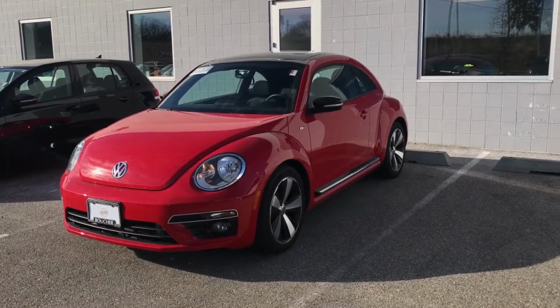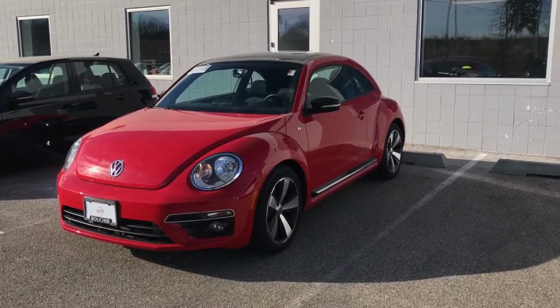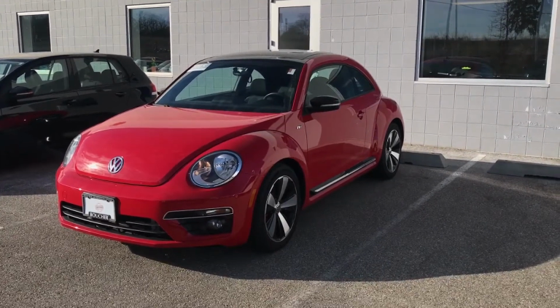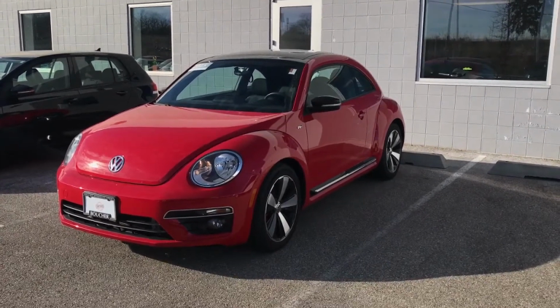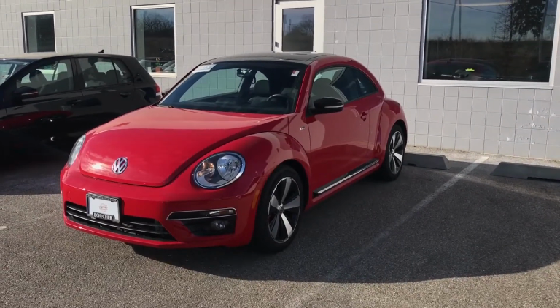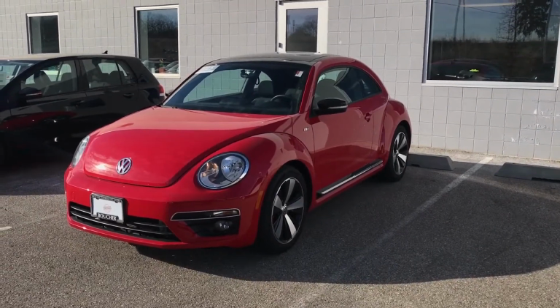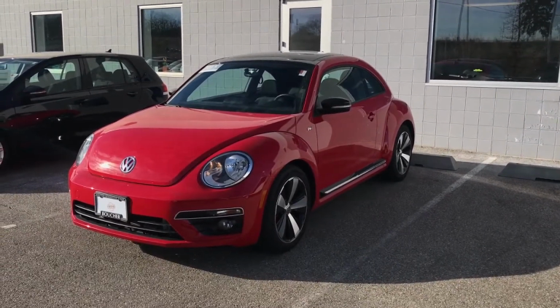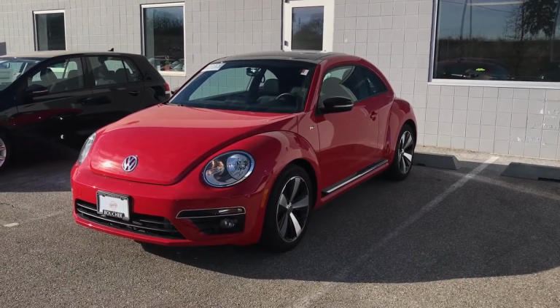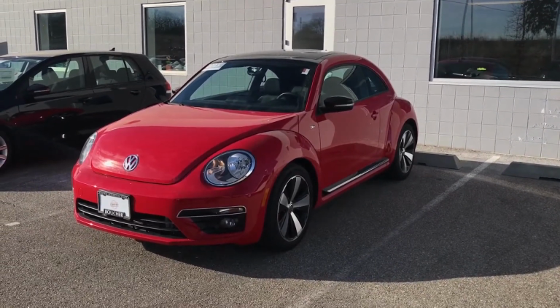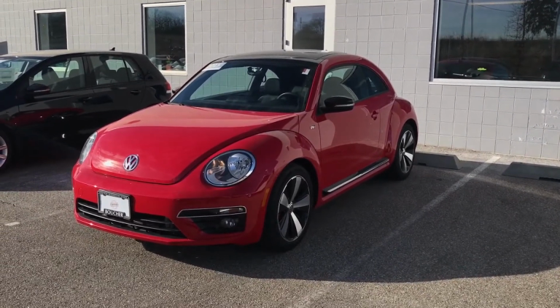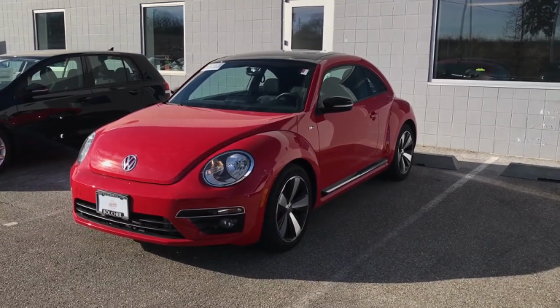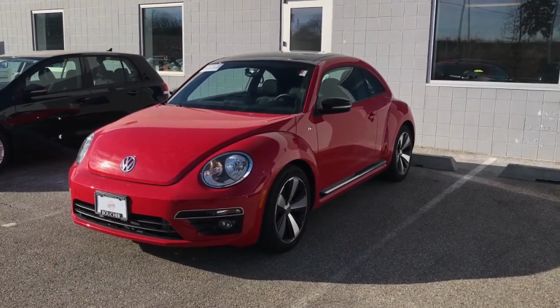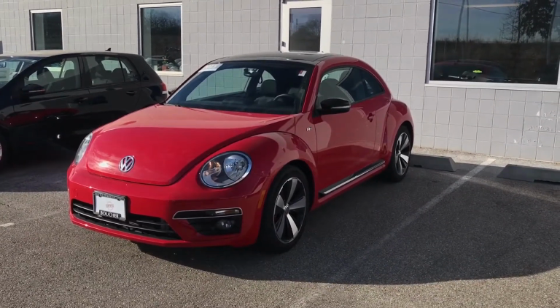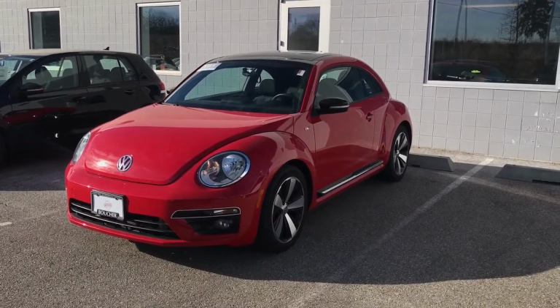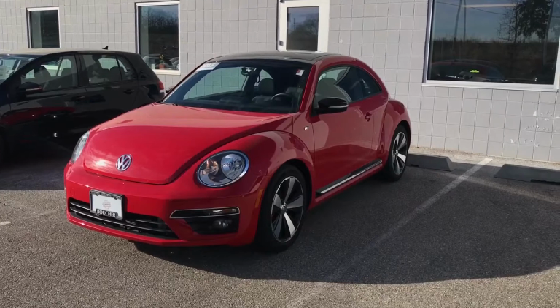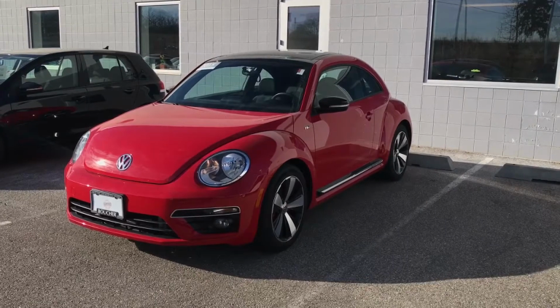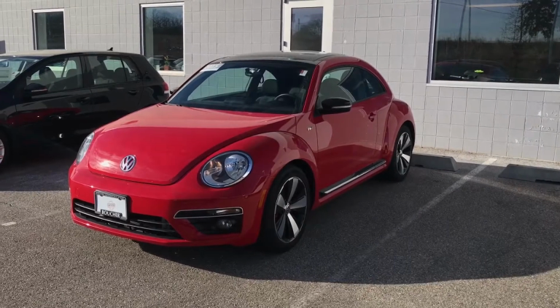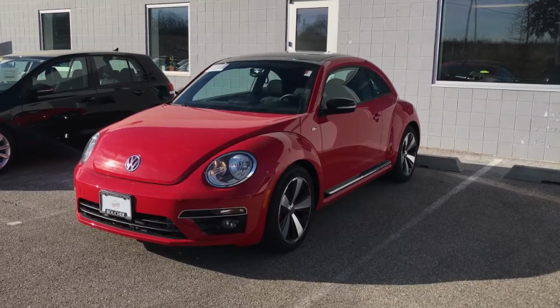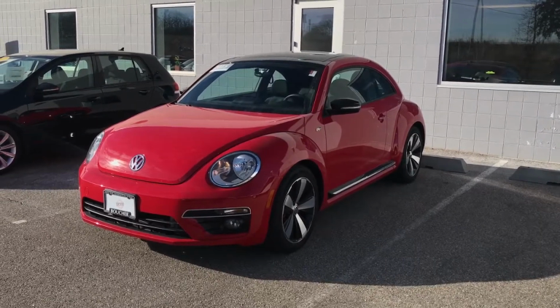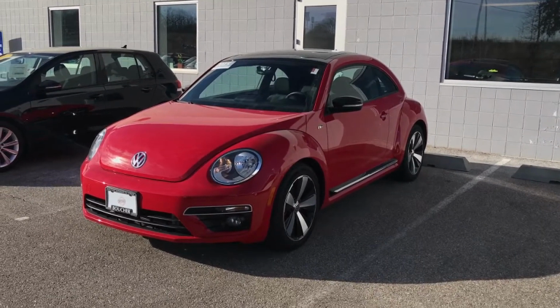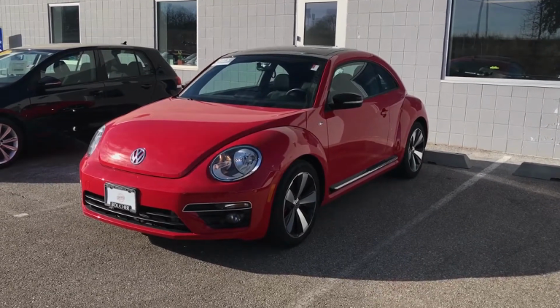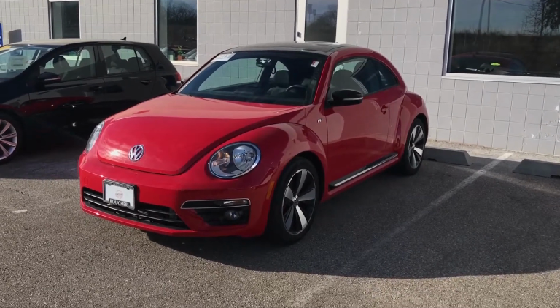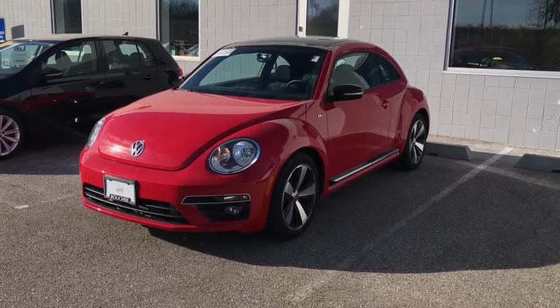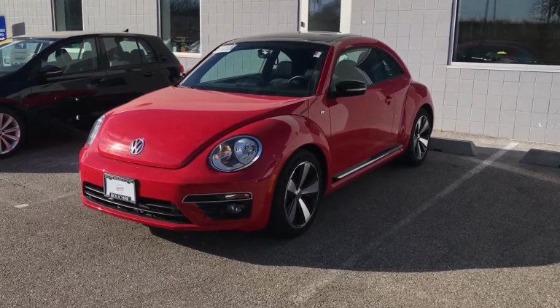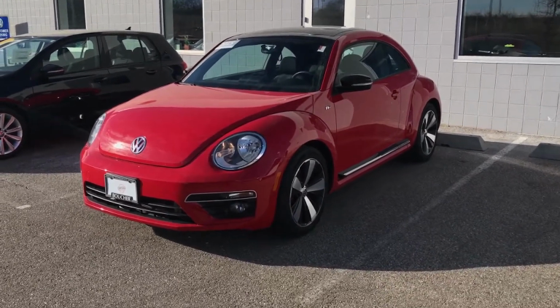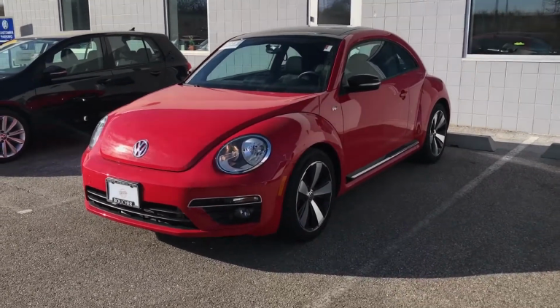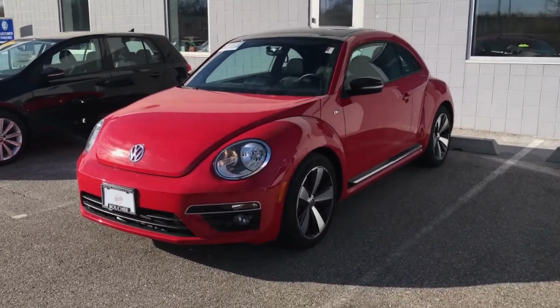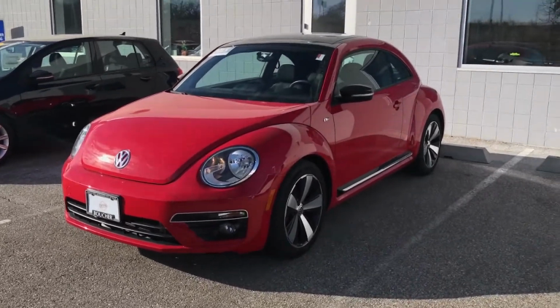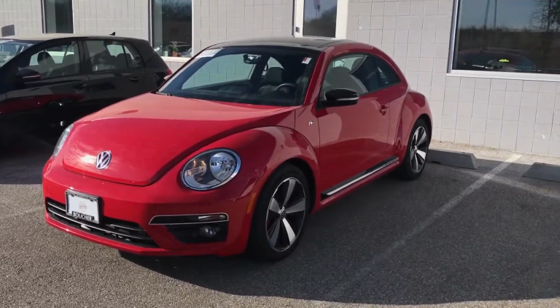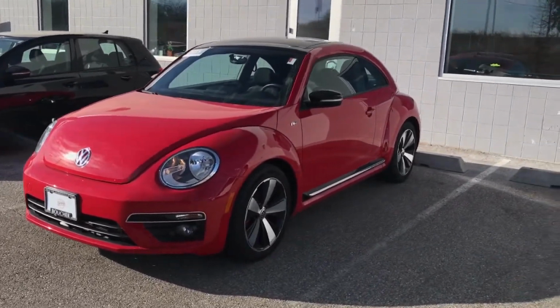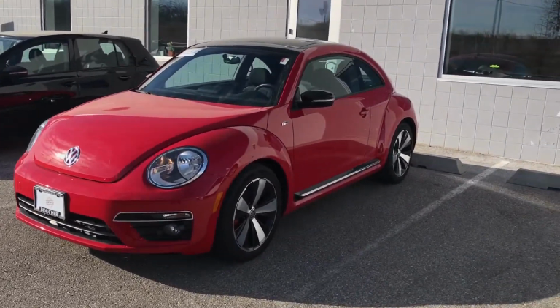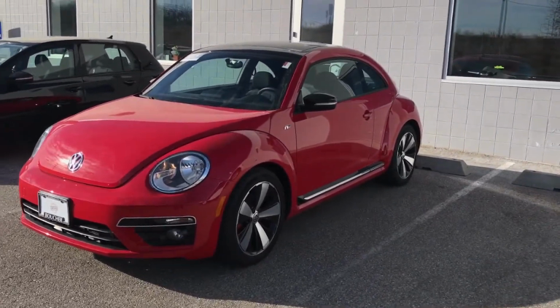Hey Charlene, this is Steven at Frank Boucher Volkswagen in Janesville. I was just speaking to Casey, our internet specialist. She said you were taking a look at our 2015 Beetle R-Line online.